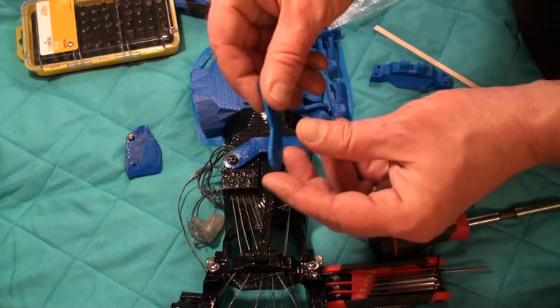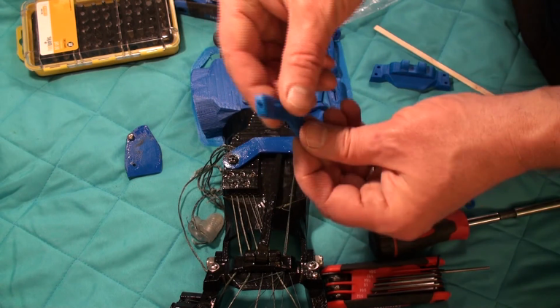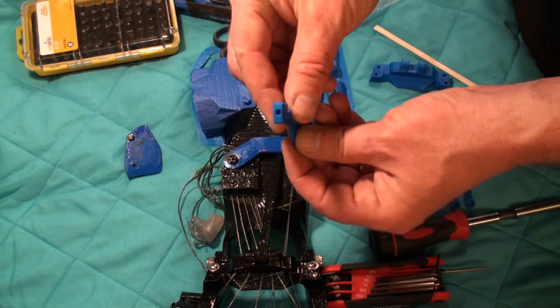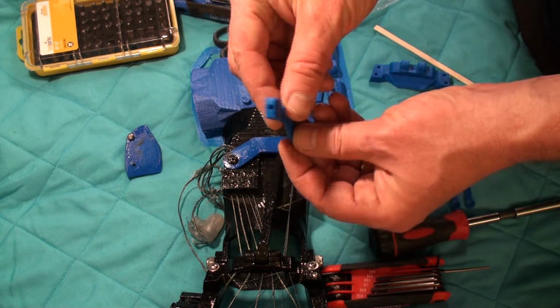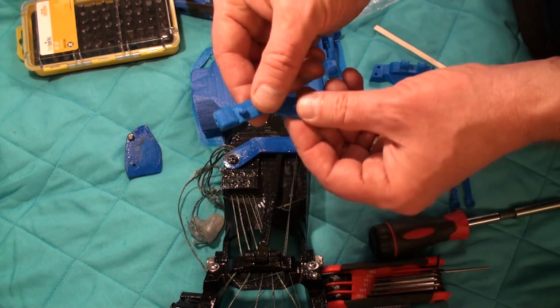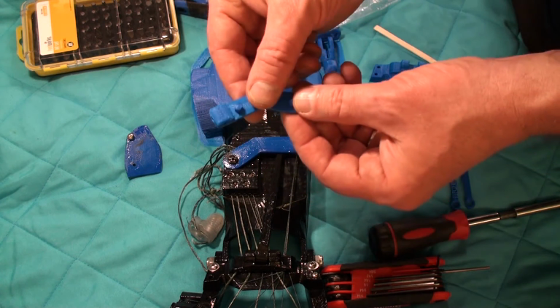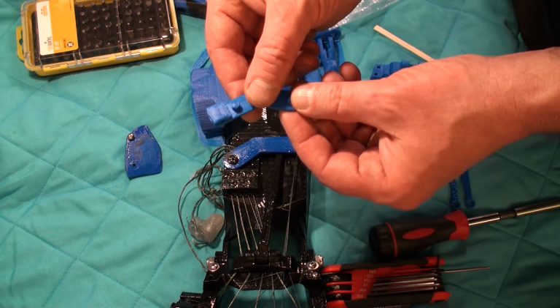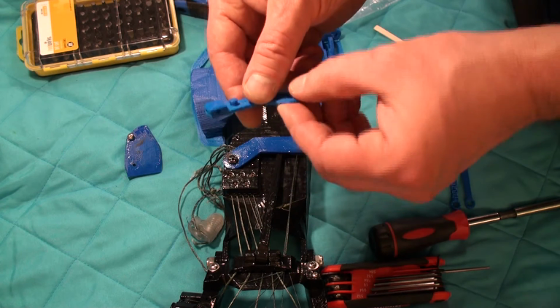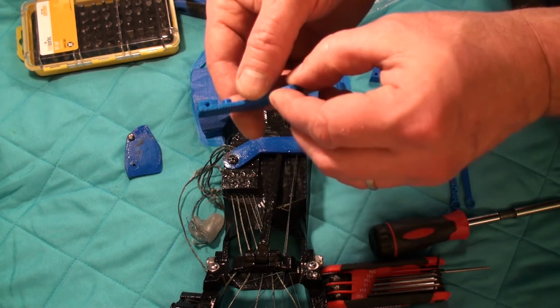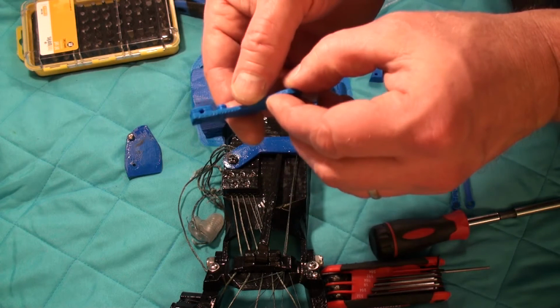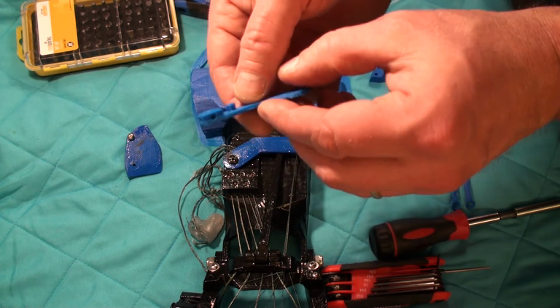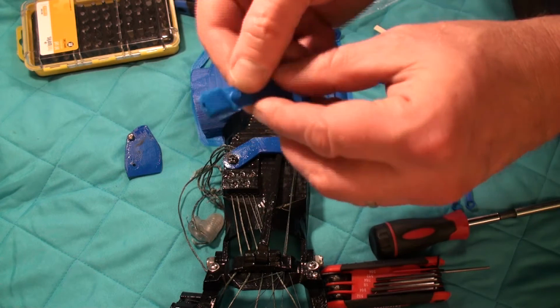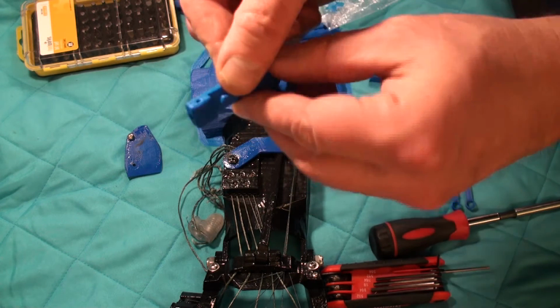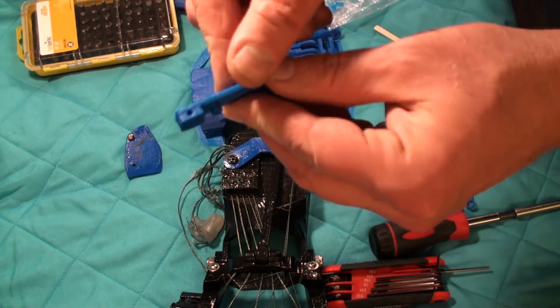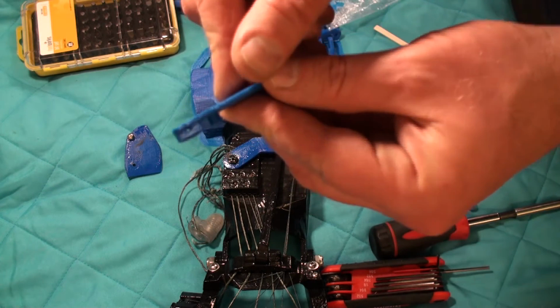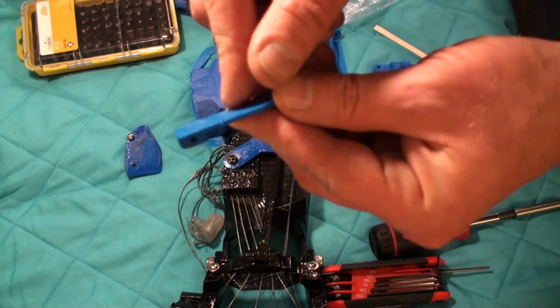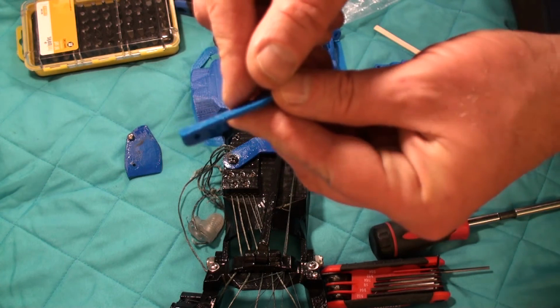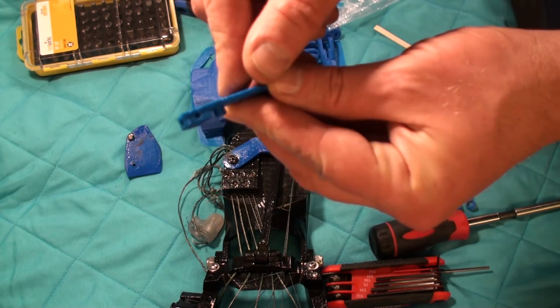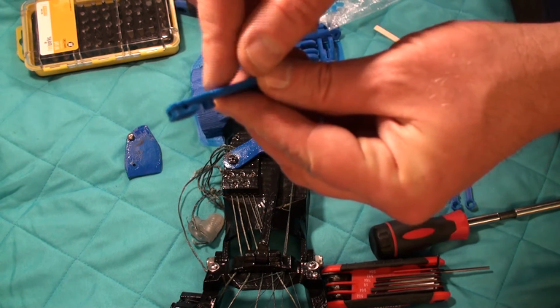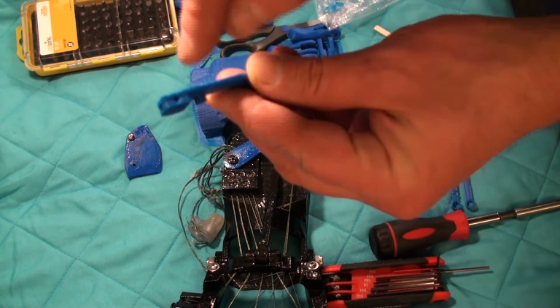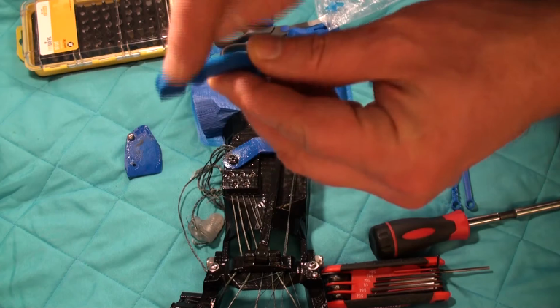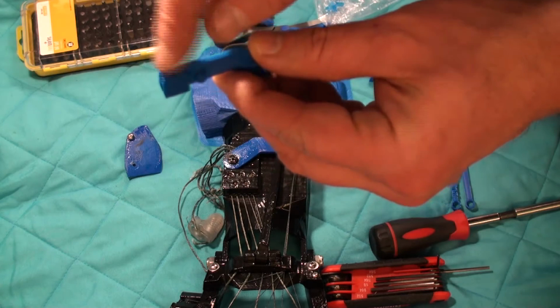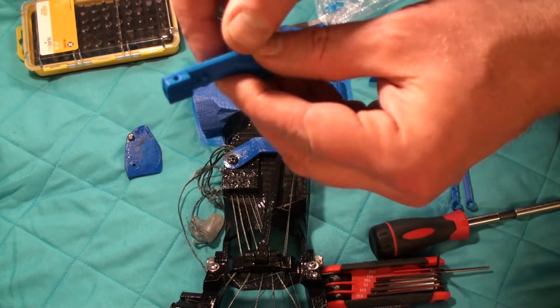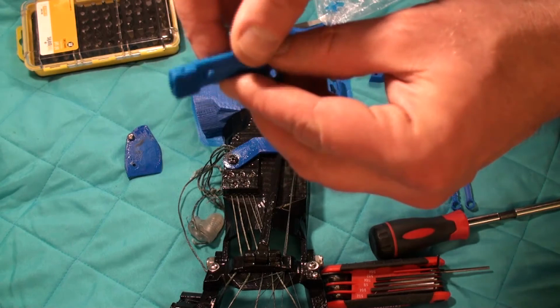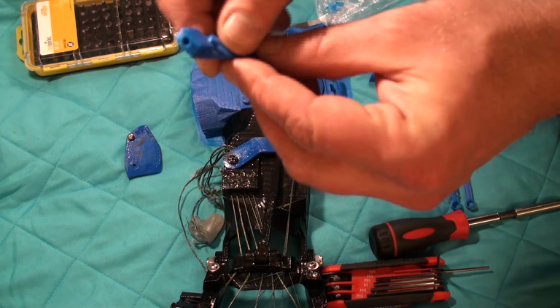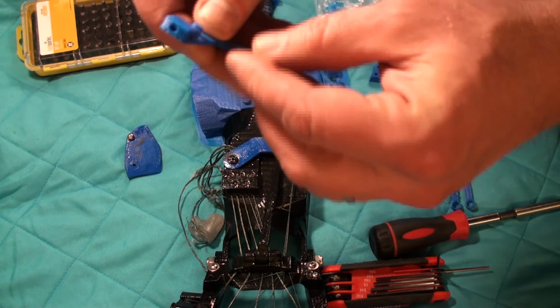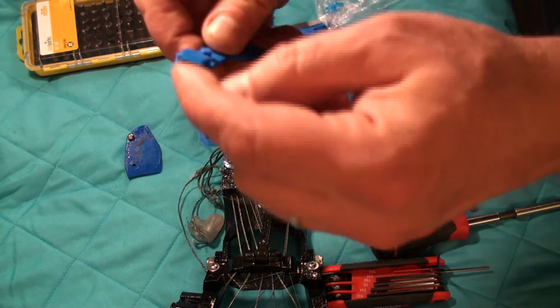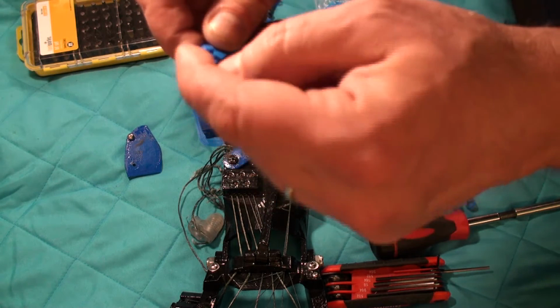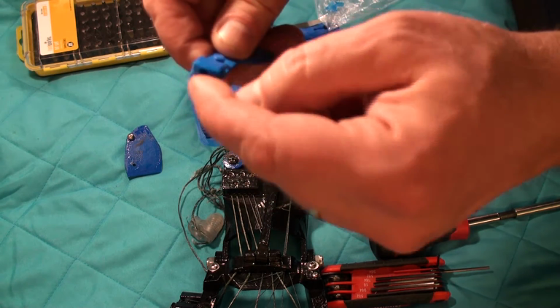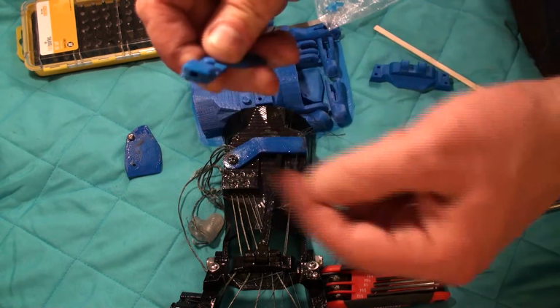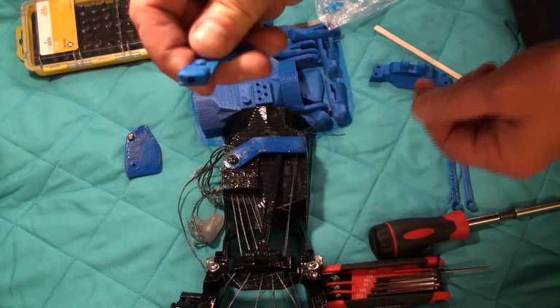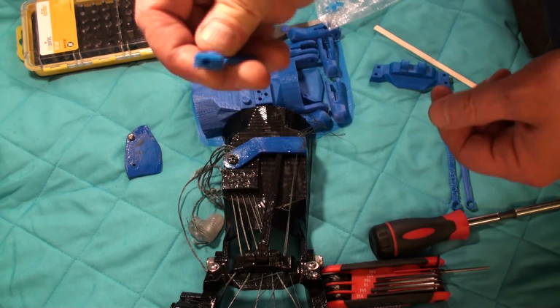Here's a pivot that's printed, and you can see there's a hole that runs all the way through here, and there's the hole that intersects it in the side.